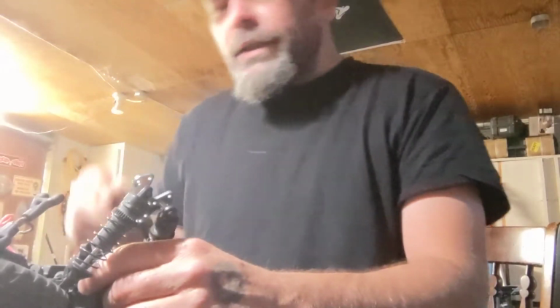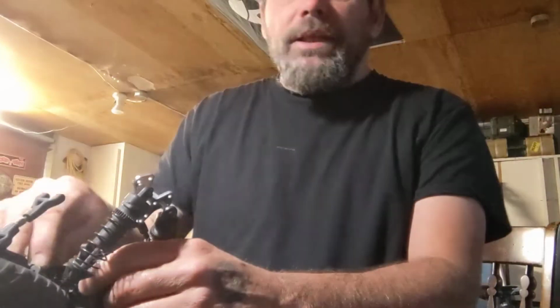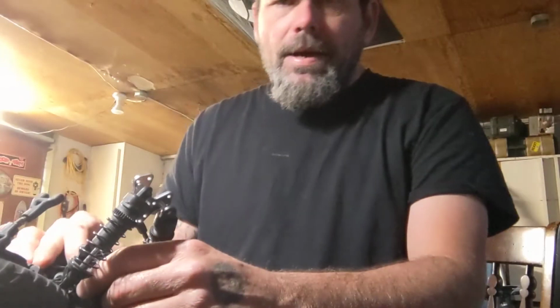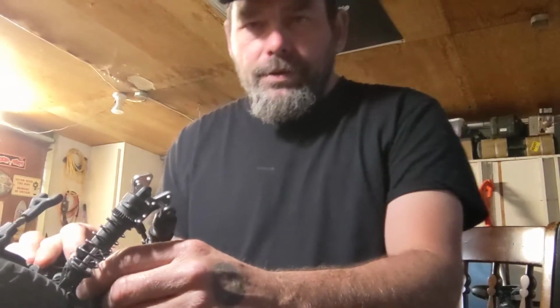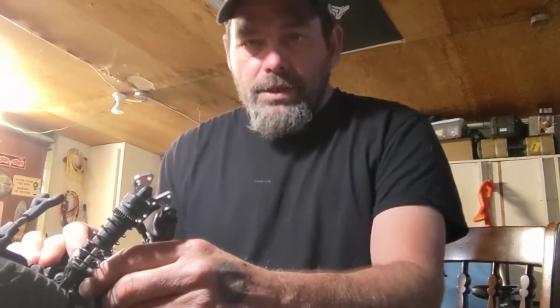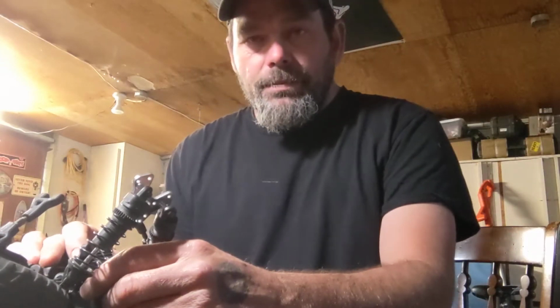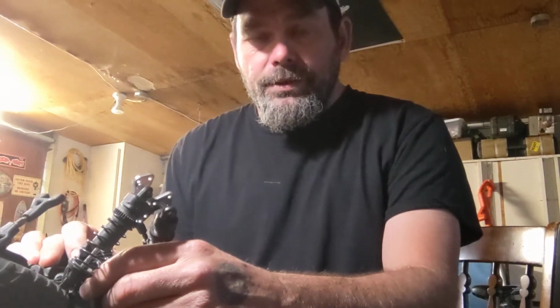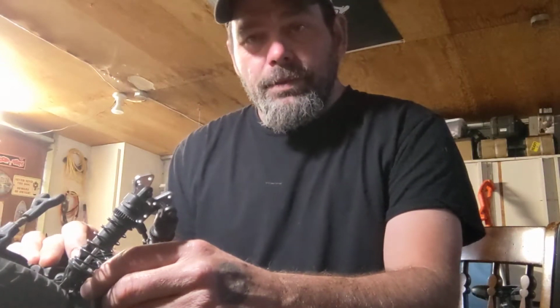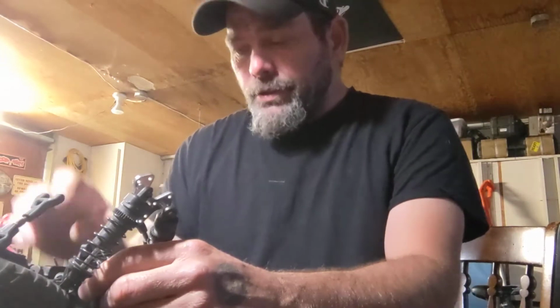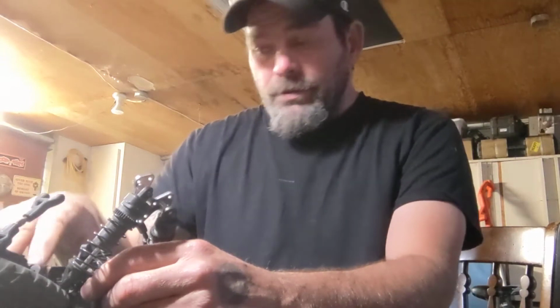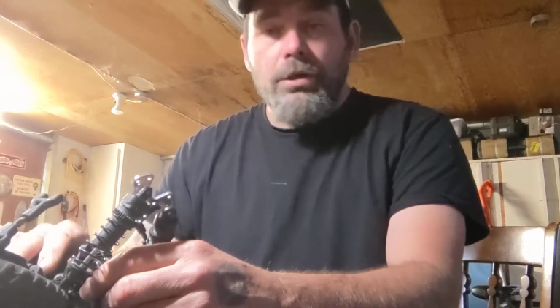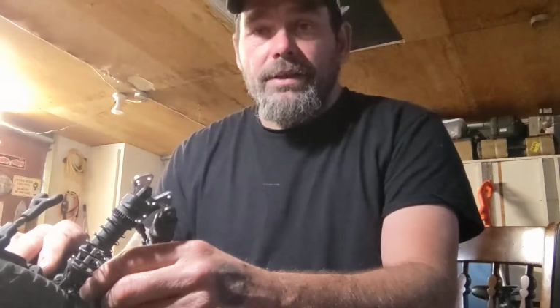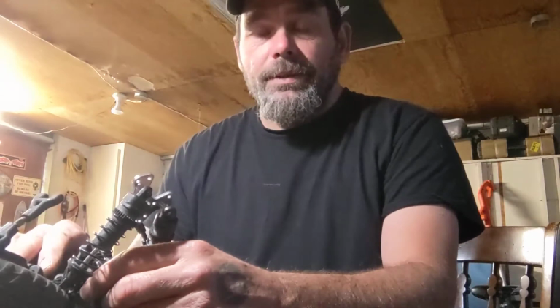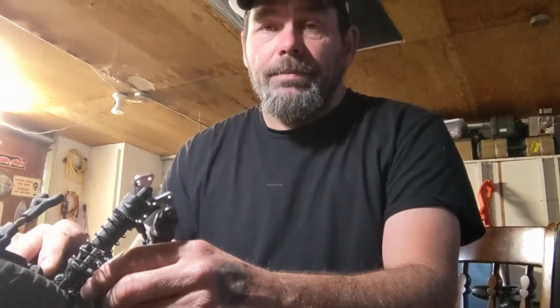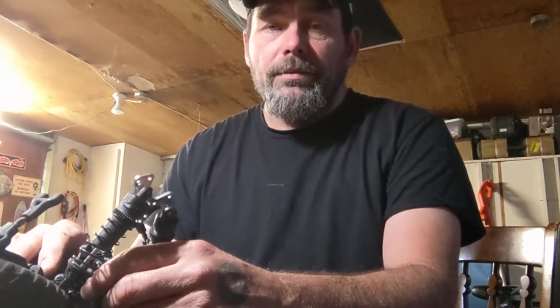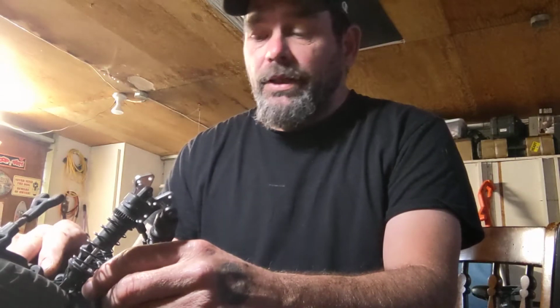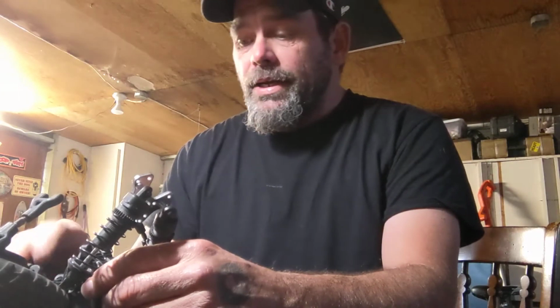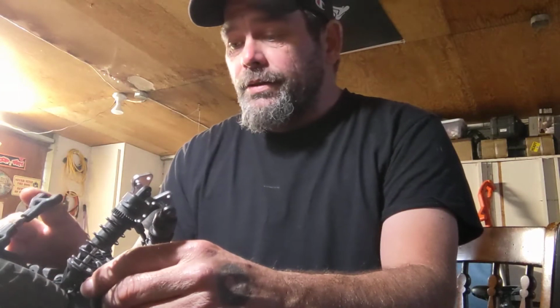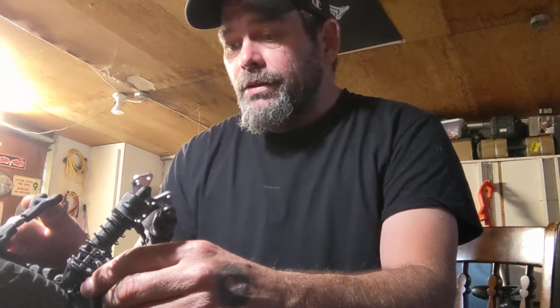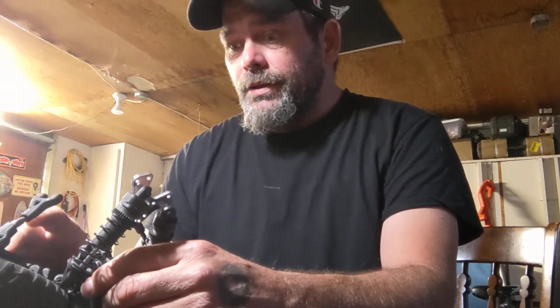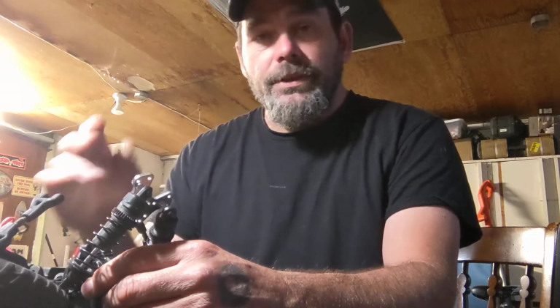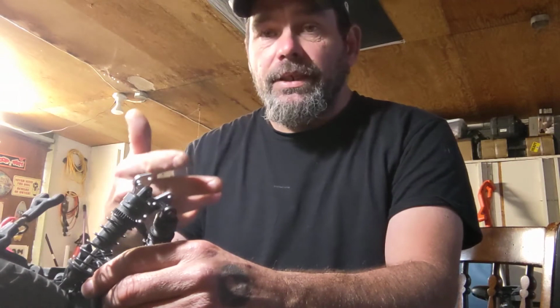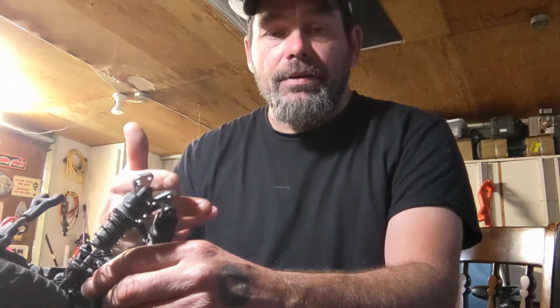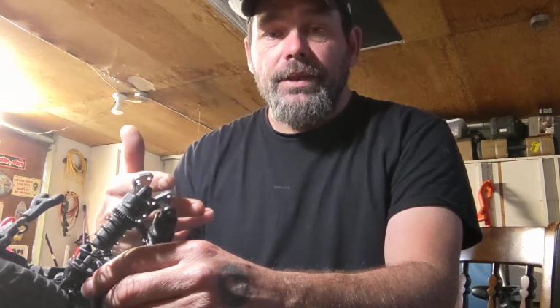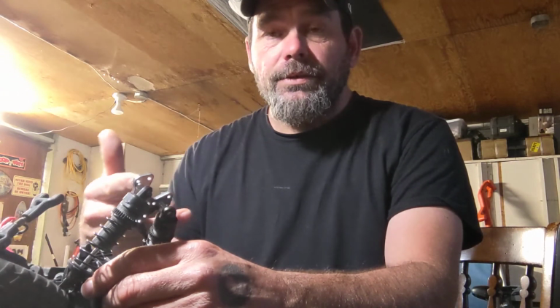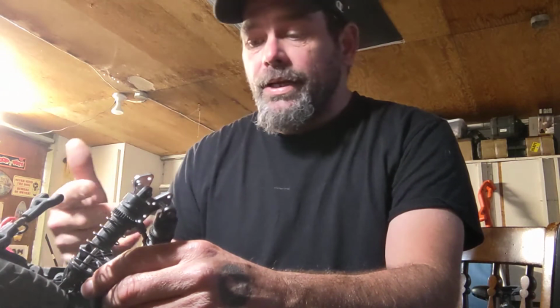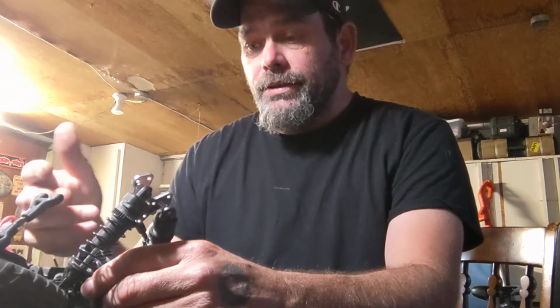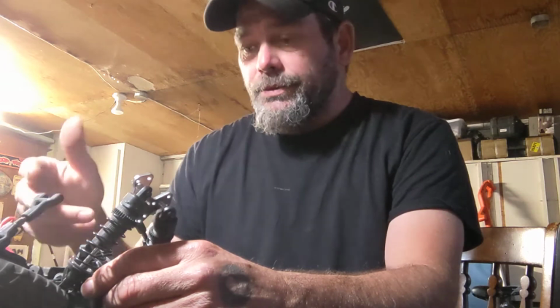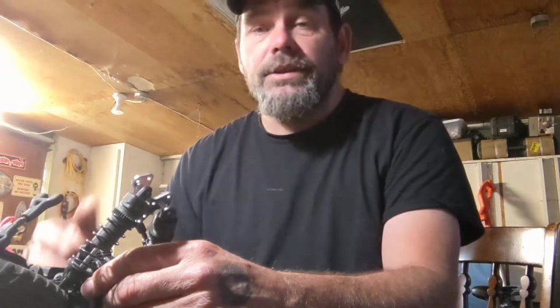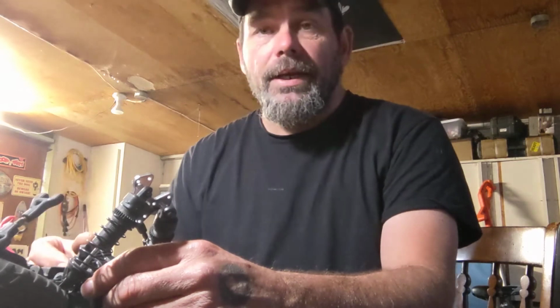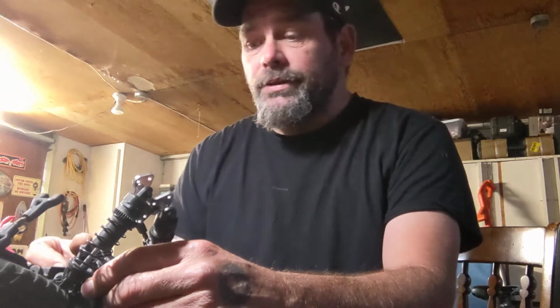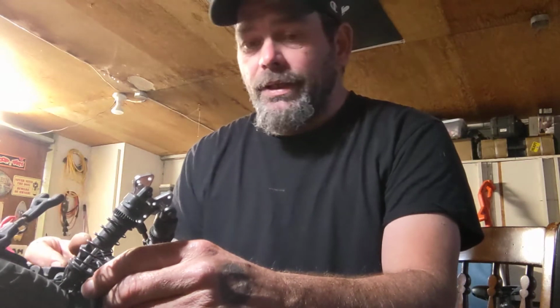I did not take out the cross member — the whole motor mount assembly, I'm not playing with taking that out. The other one slid out without doing that, so this one should slide back into place.